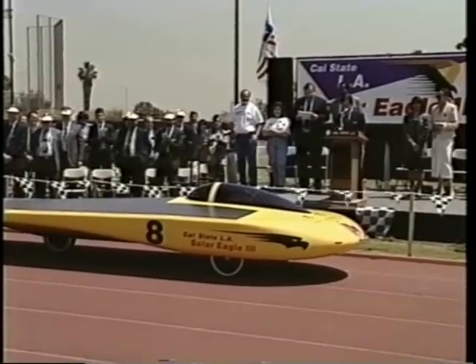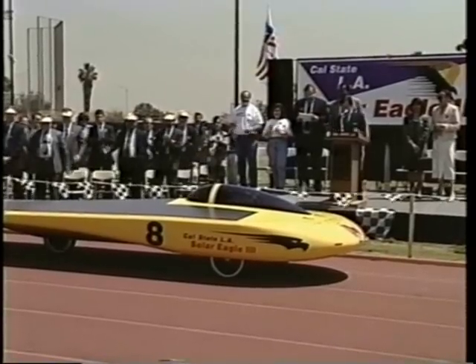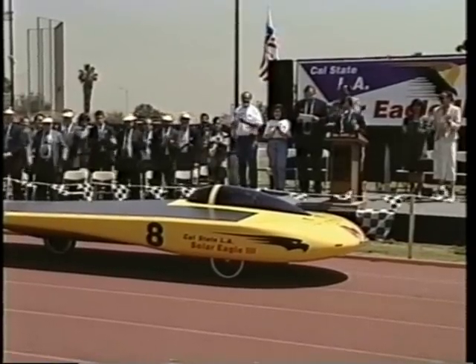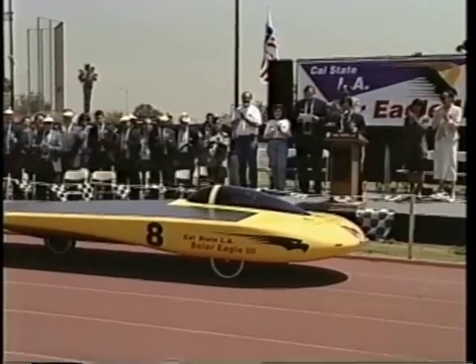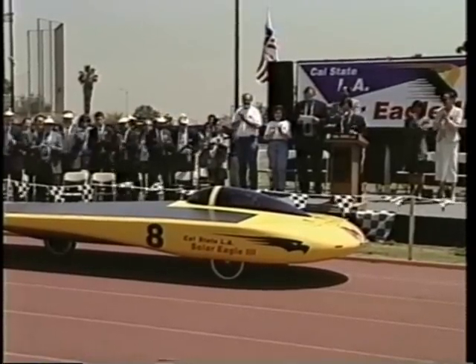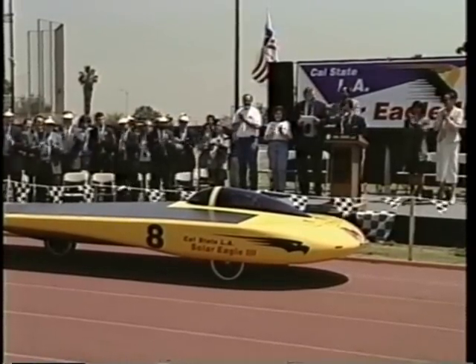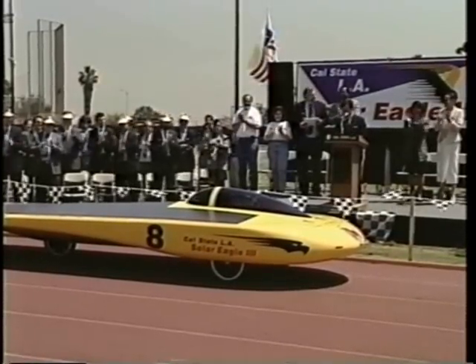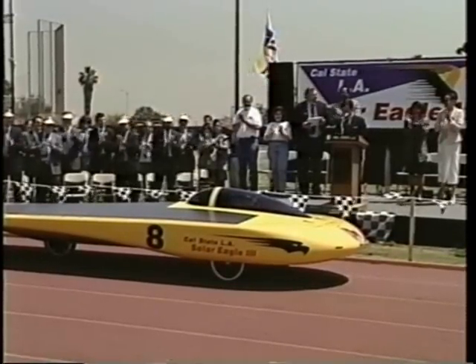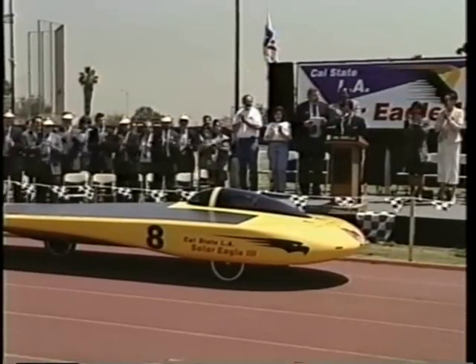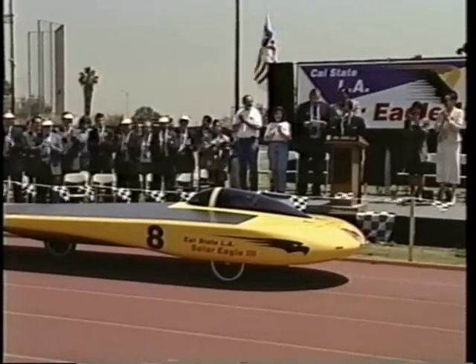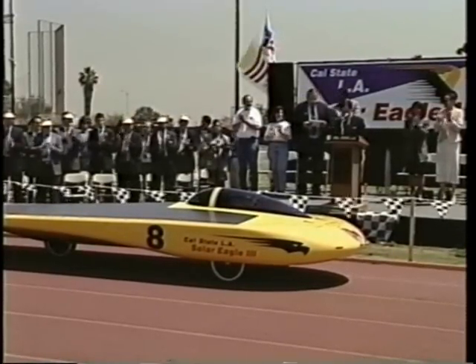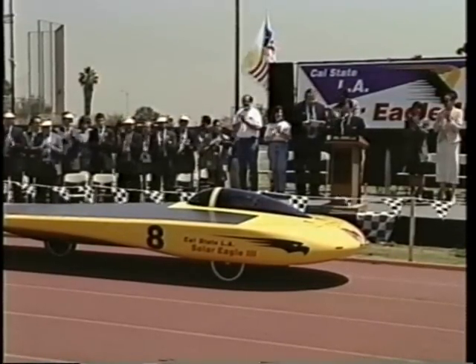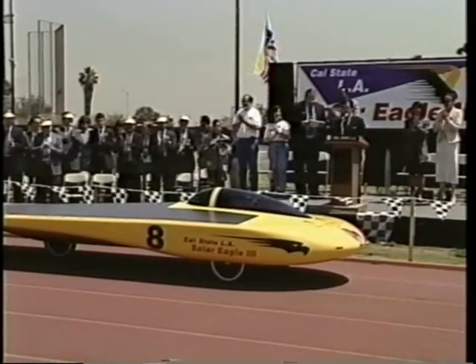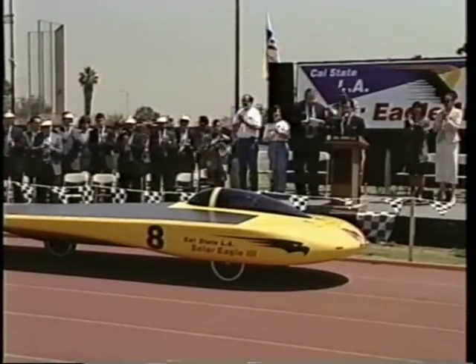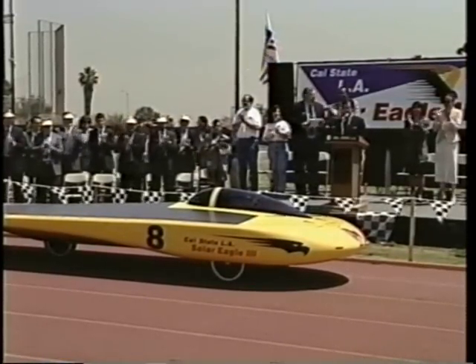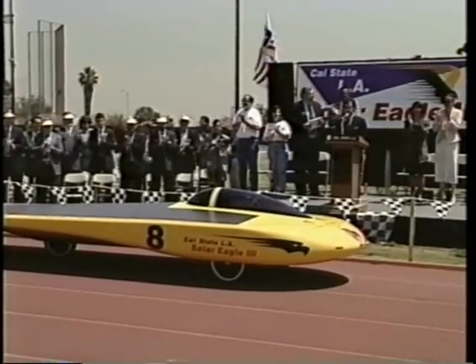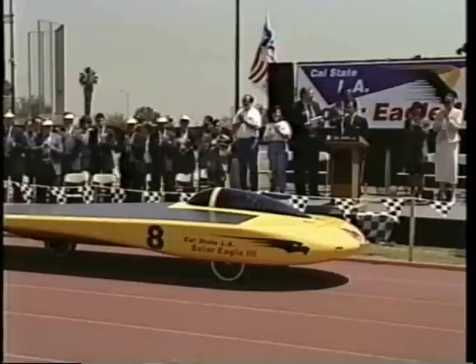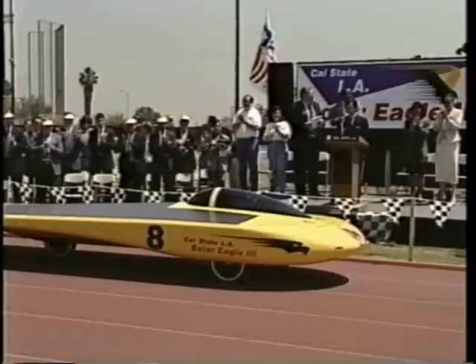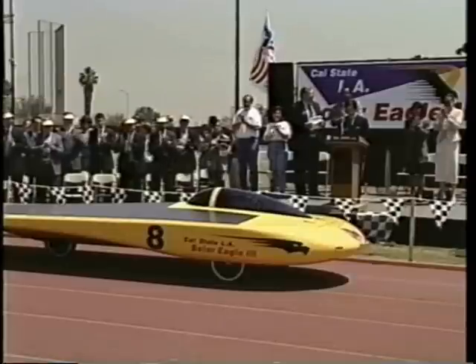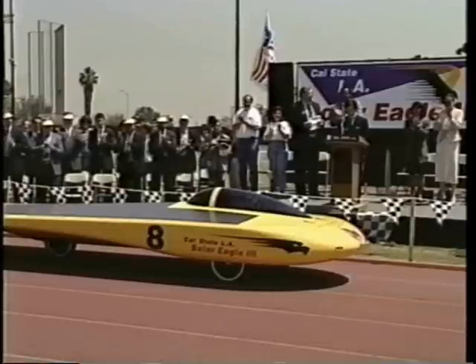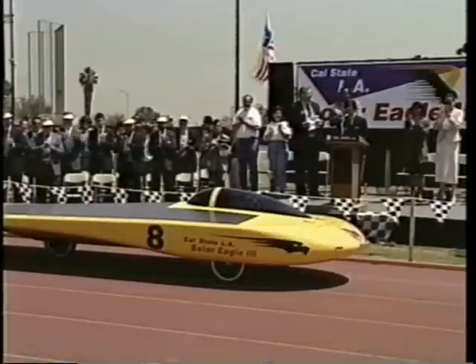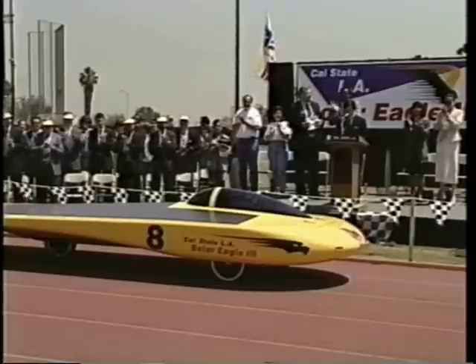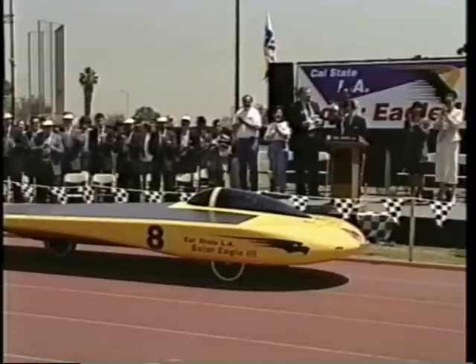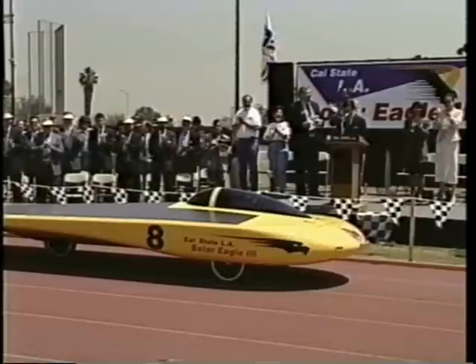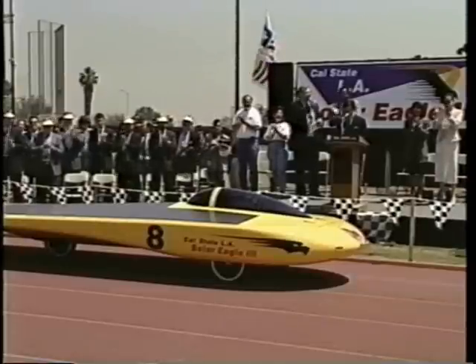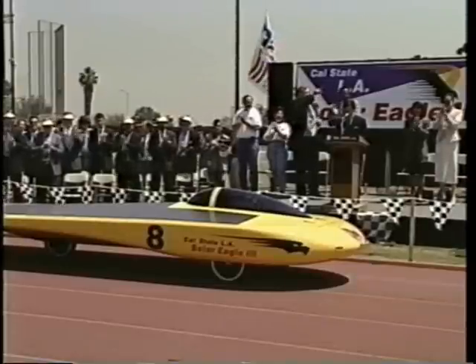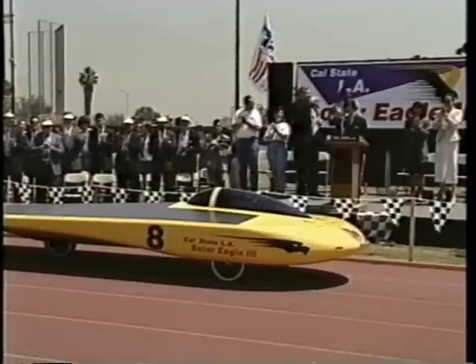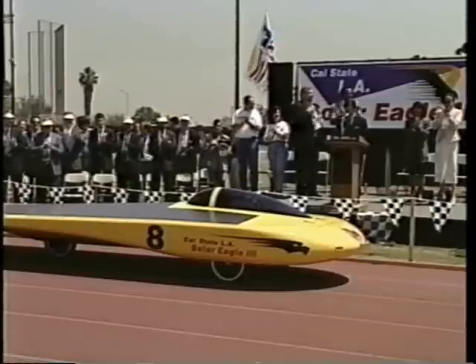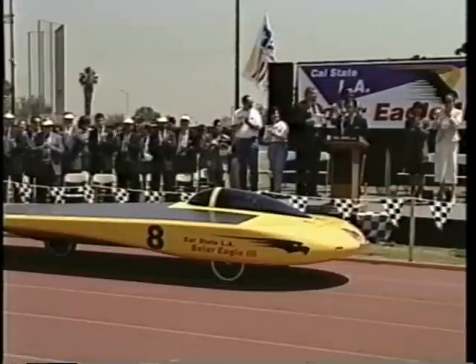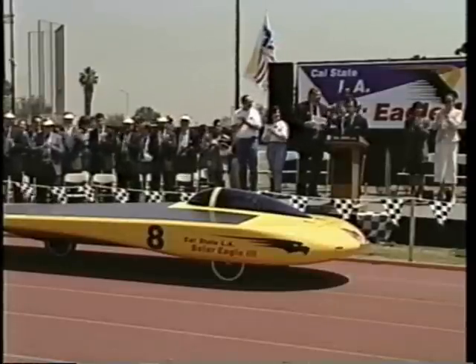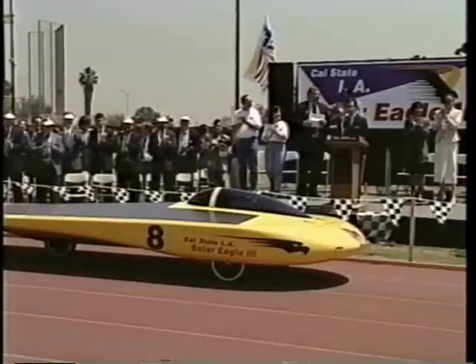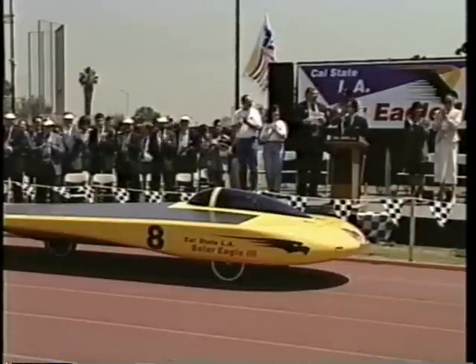Ladies and gentlemen, the Solar Eagle 3. Make no mistake about it, this beauty is going to be a success at Sunrace 97.